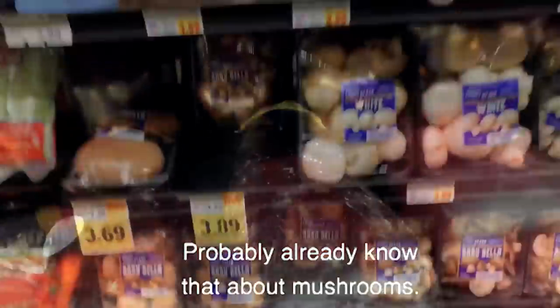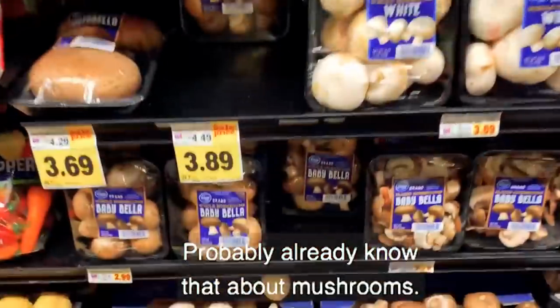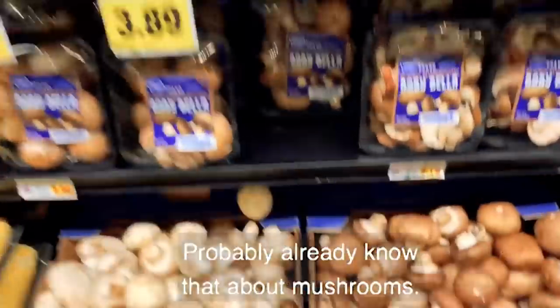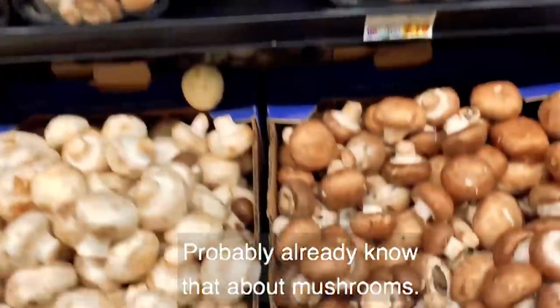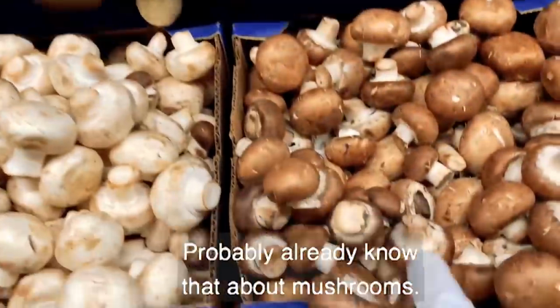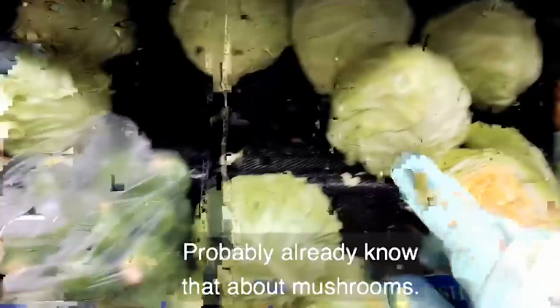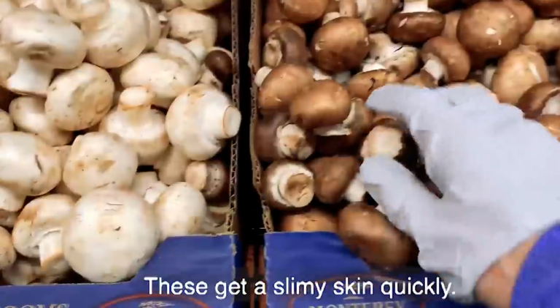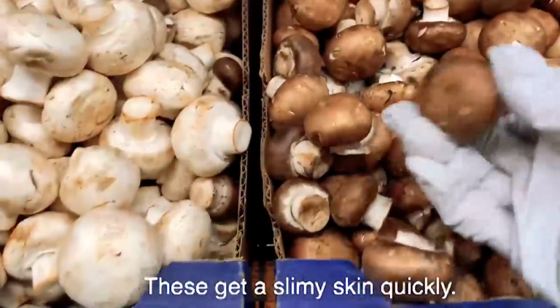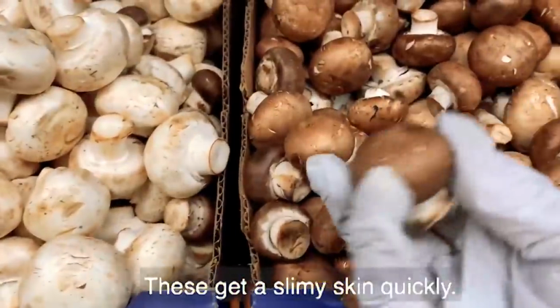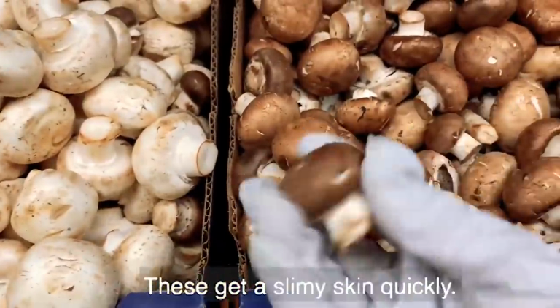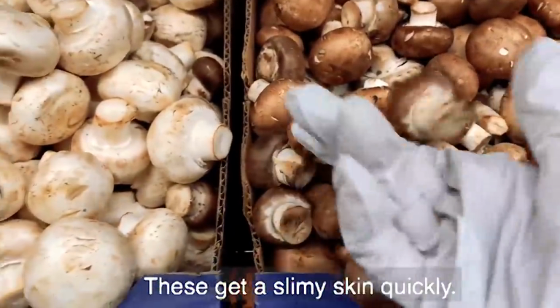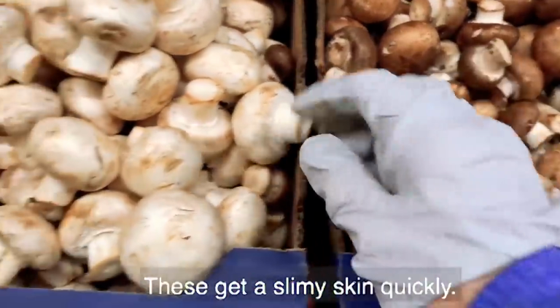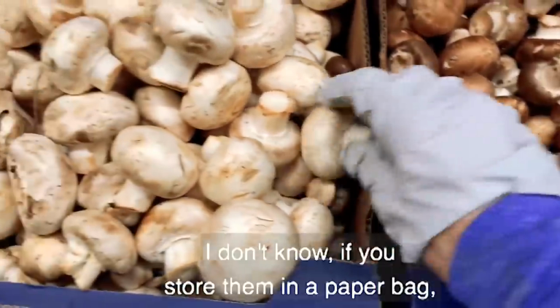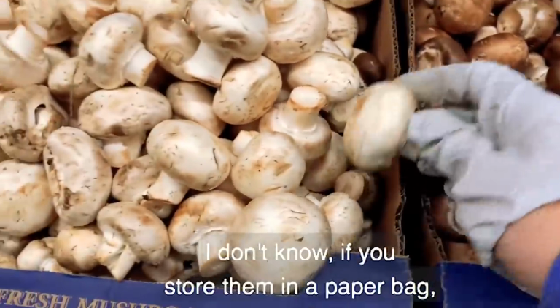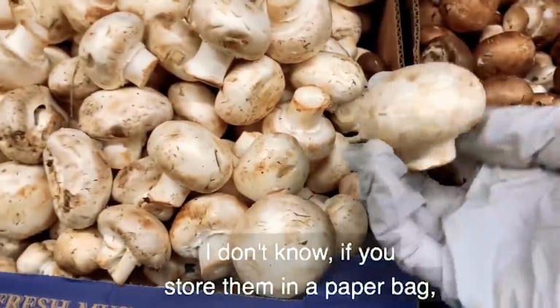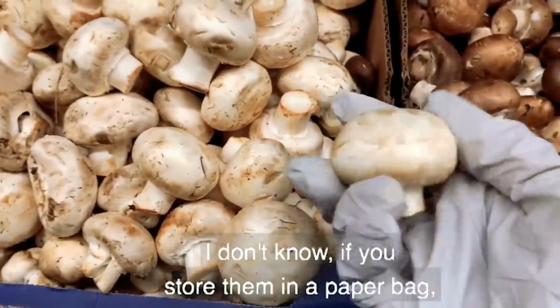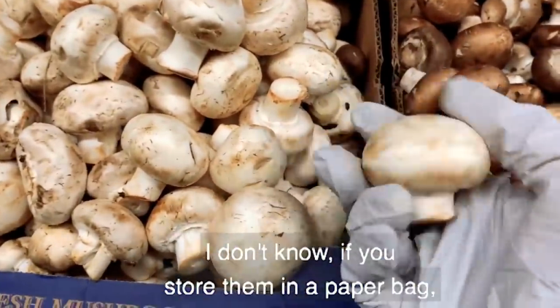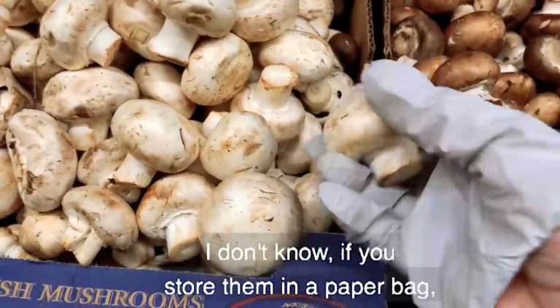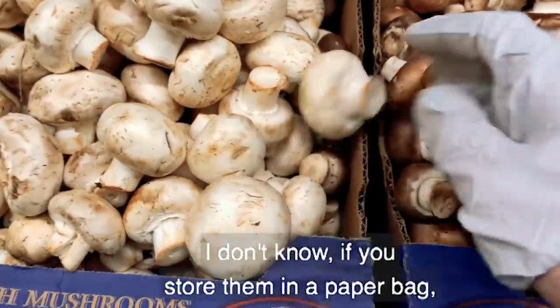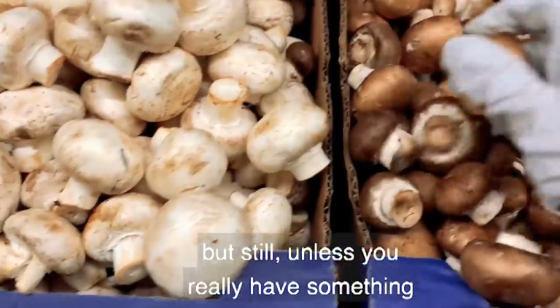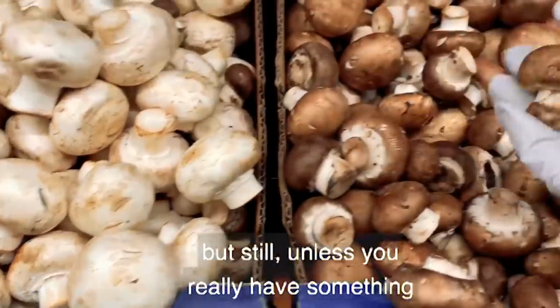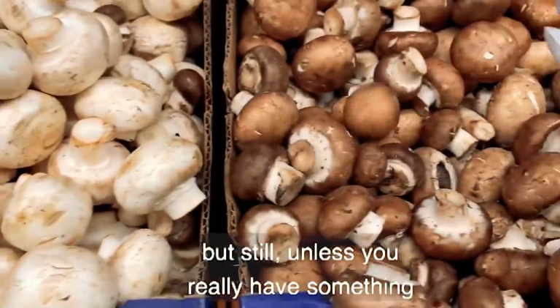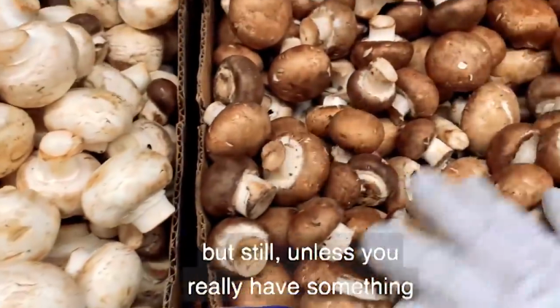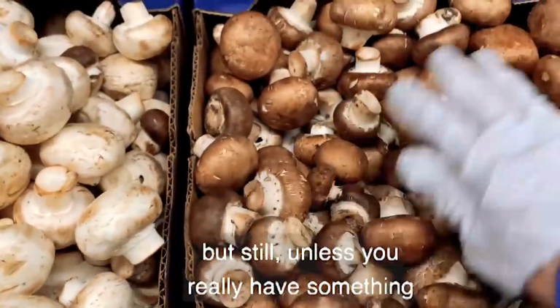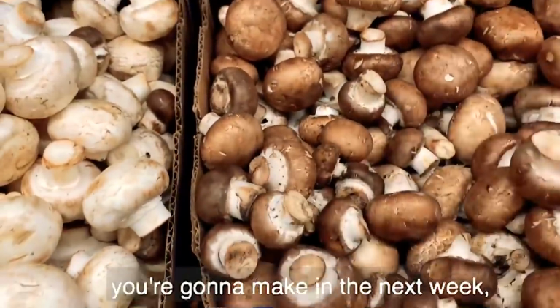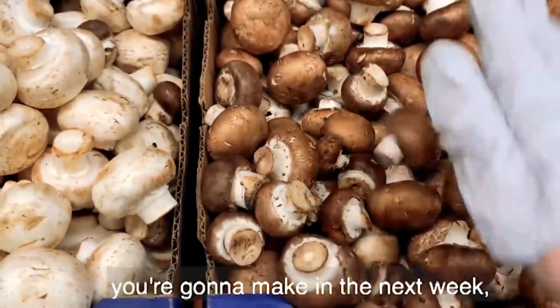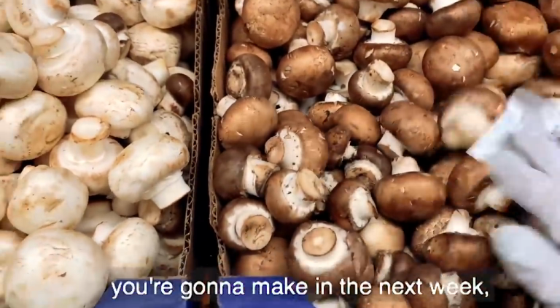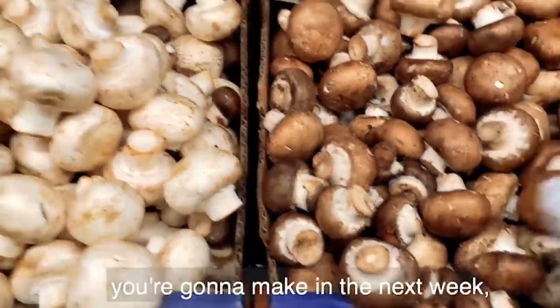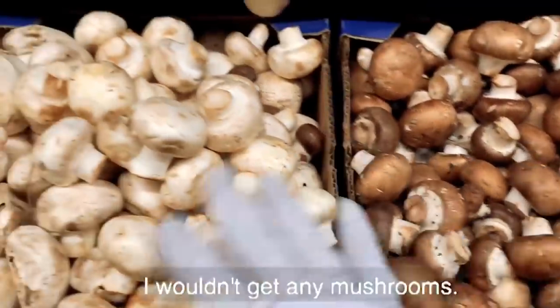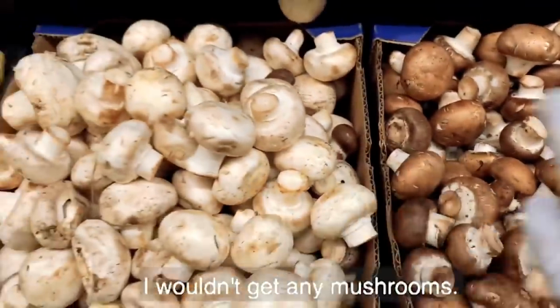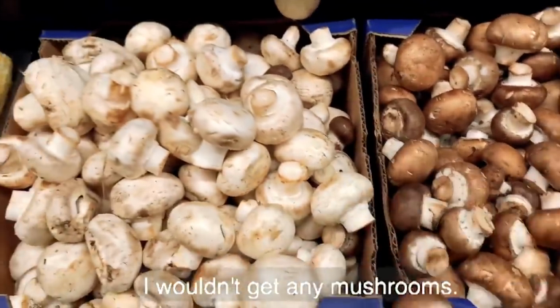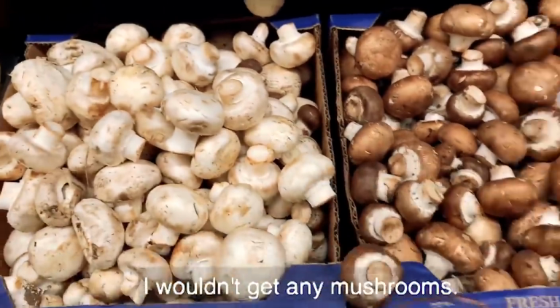You probably already know about mushrooms — these get a slimy skin quickly. If you store them in a paper bag, that helps a little, but still, unless you have something you're going to make in the next week, I wouldn't get any mushrooms.